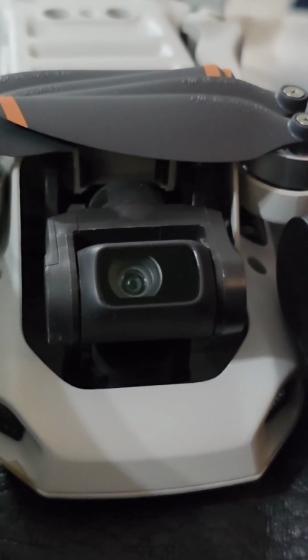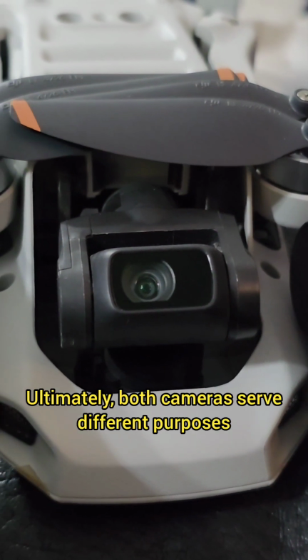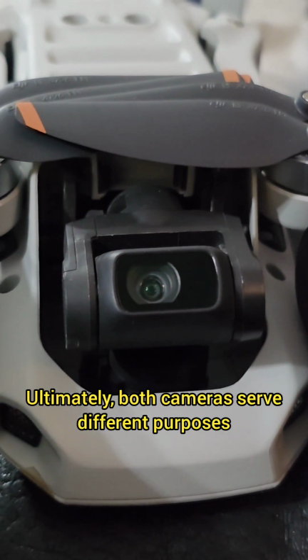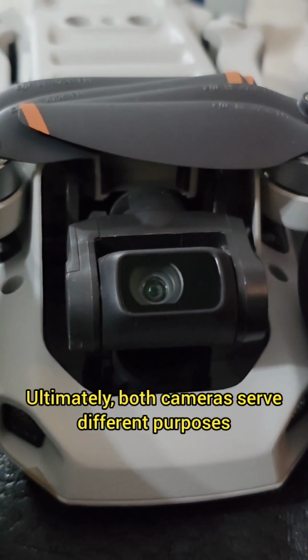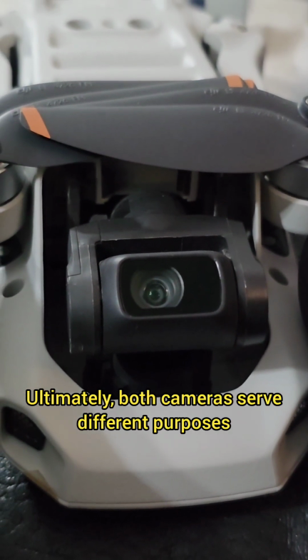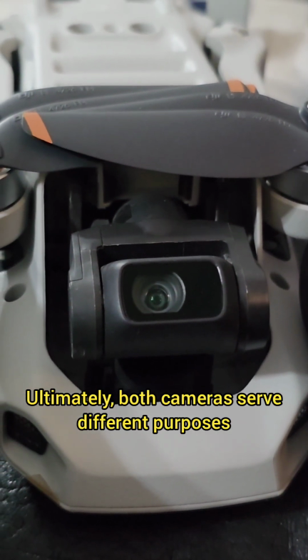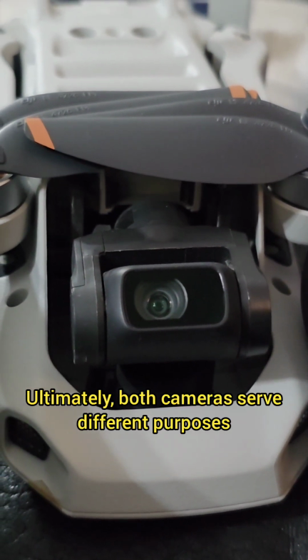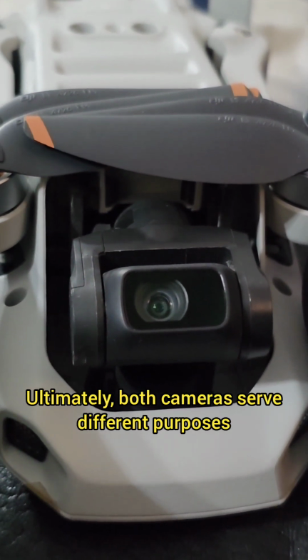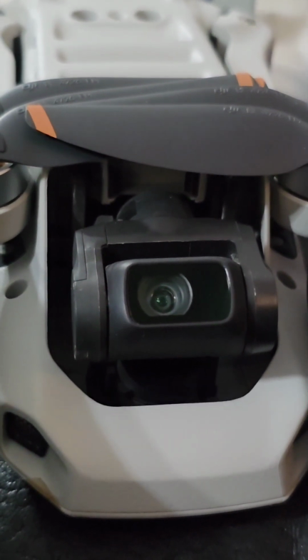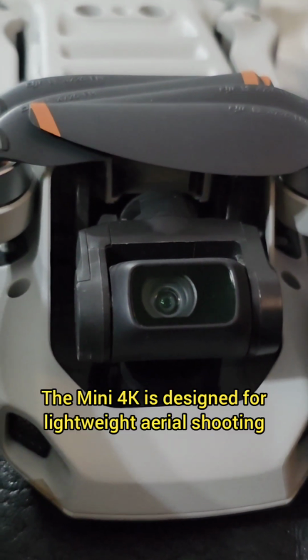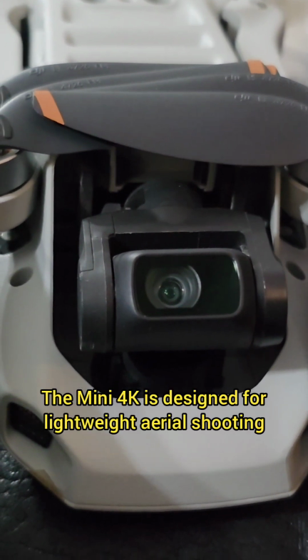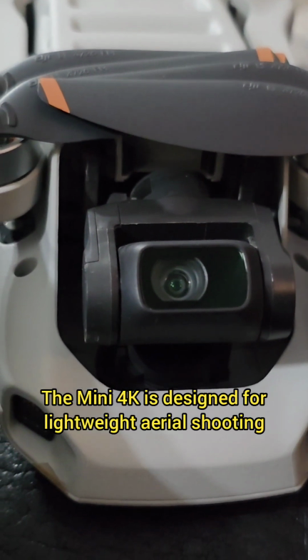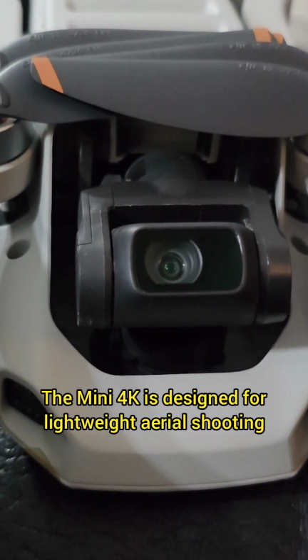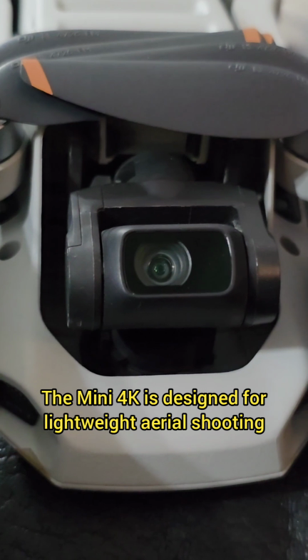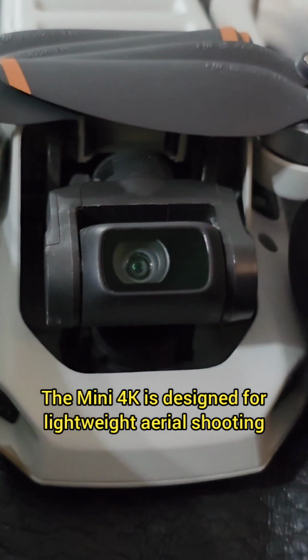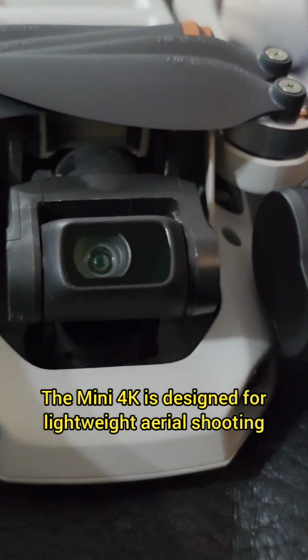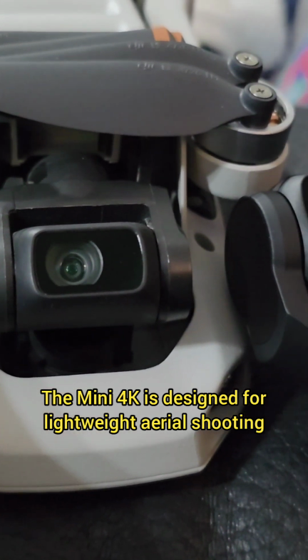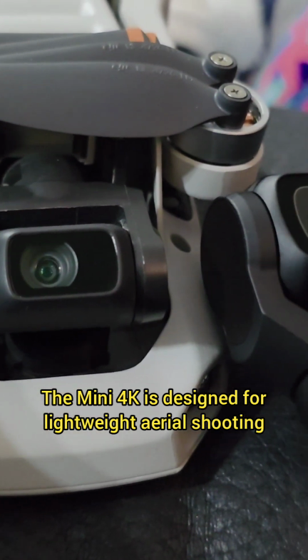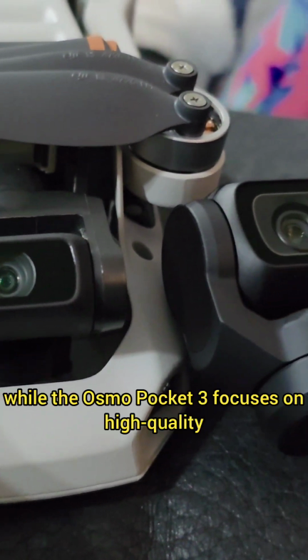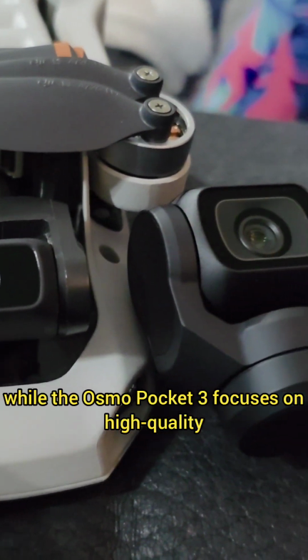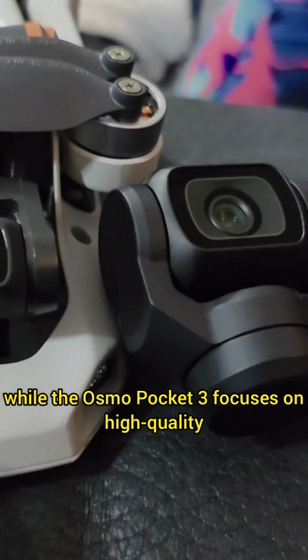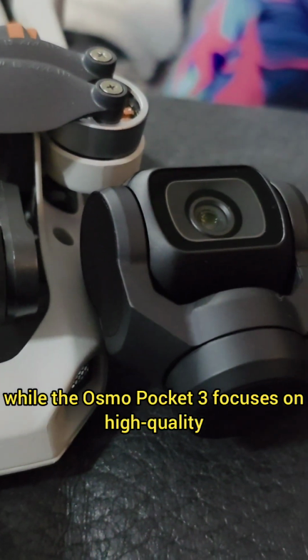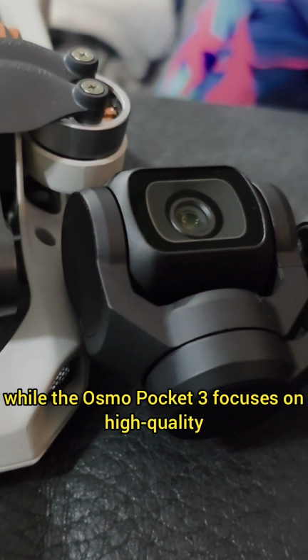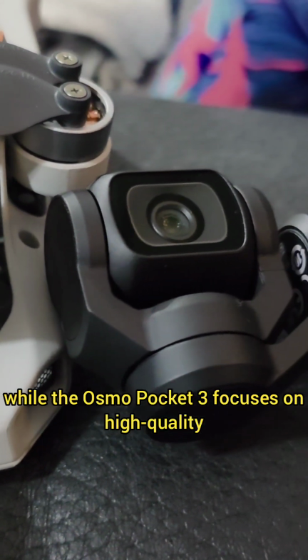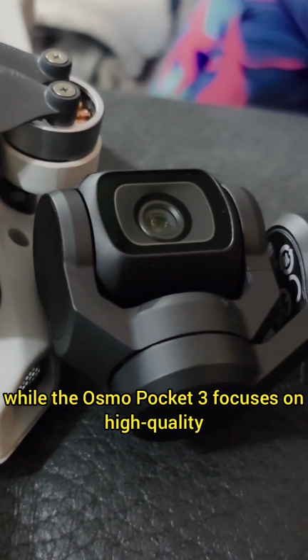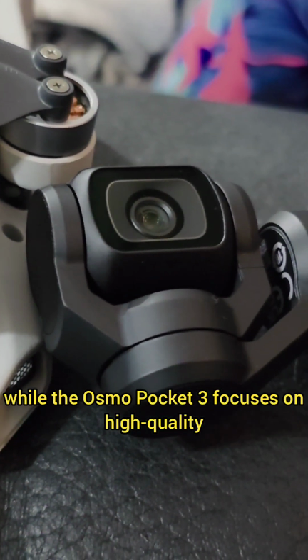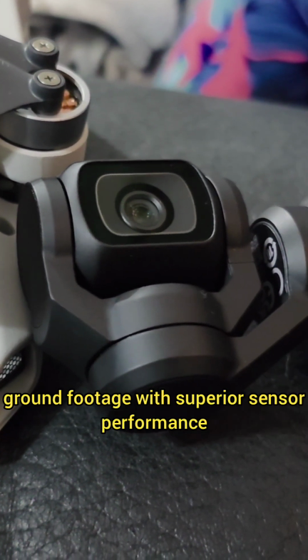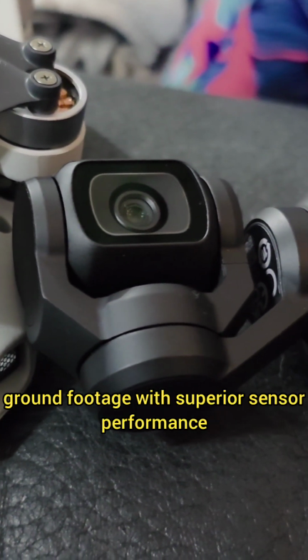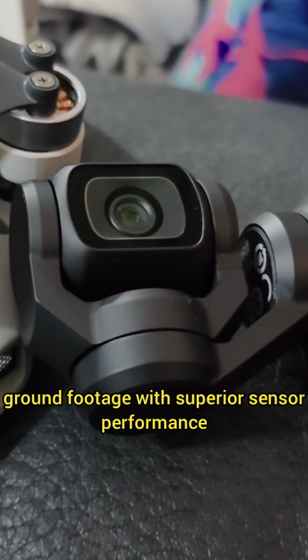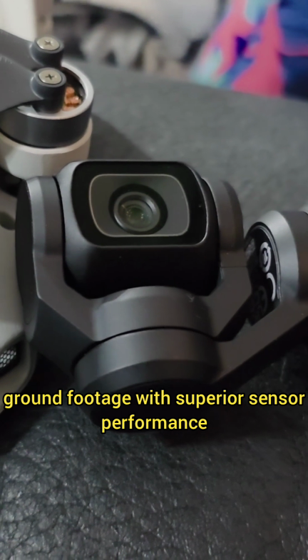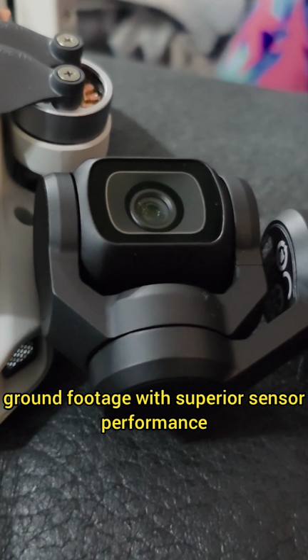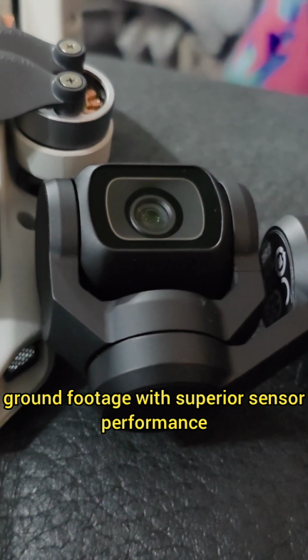Ultimately, both cameras serve different purposes. The Mini 4K is designed for lightweight aerial shooting, while the Osmo Pocket 3 focuses on high-quality ground footage with superior sensor performance.